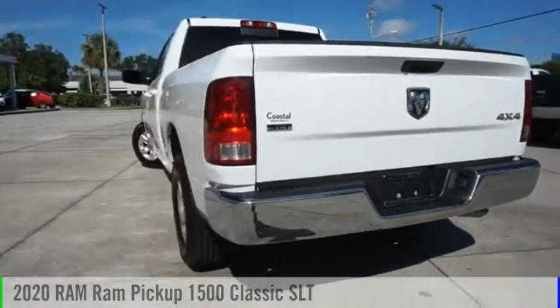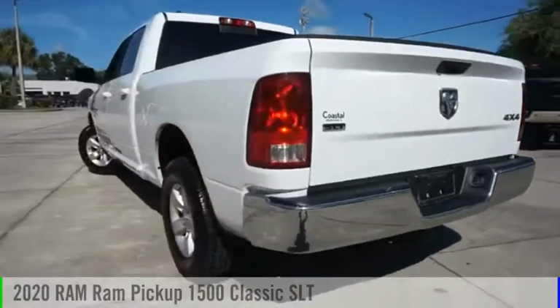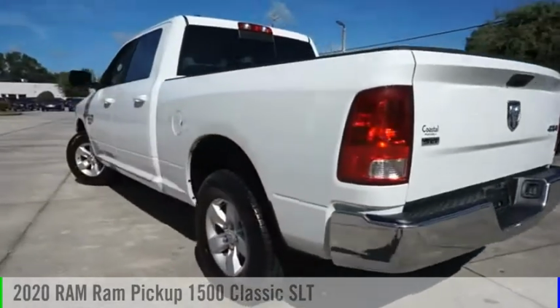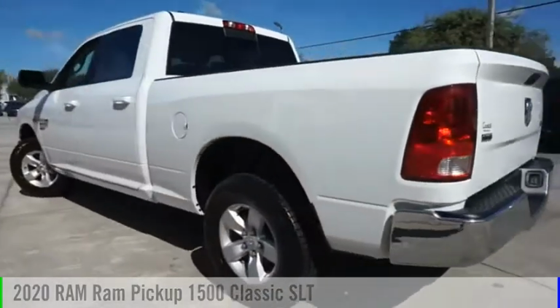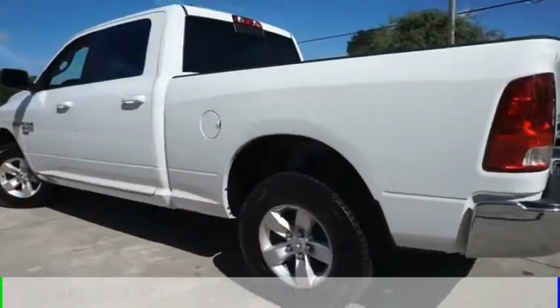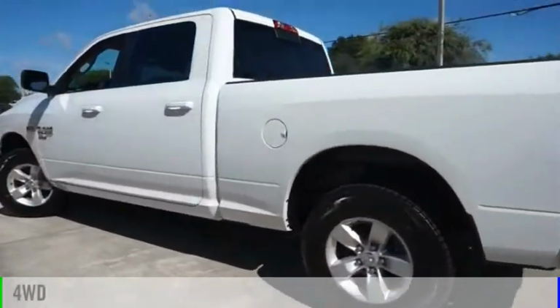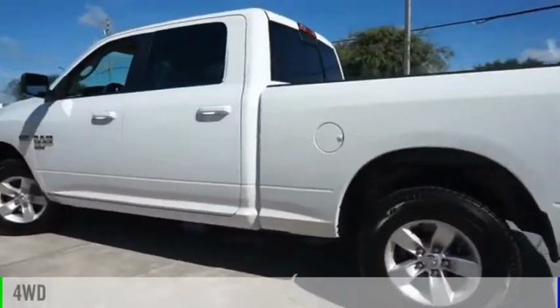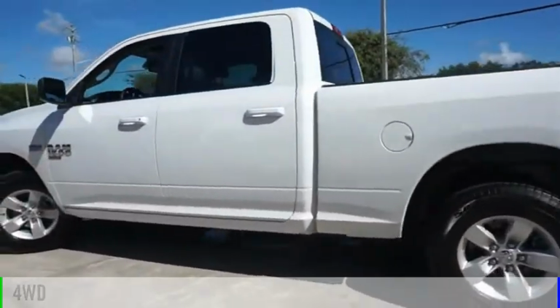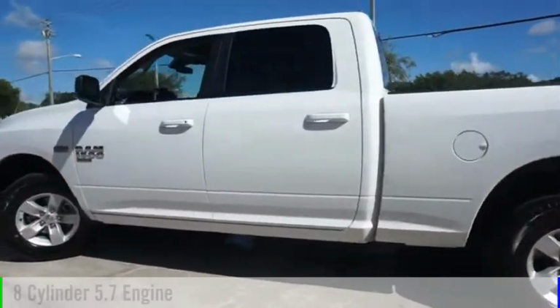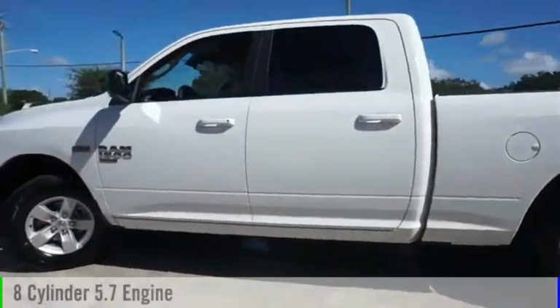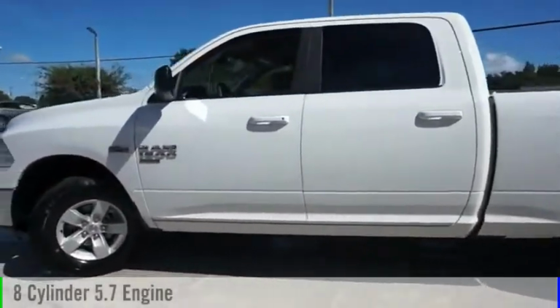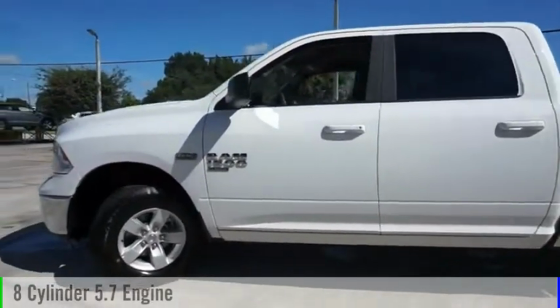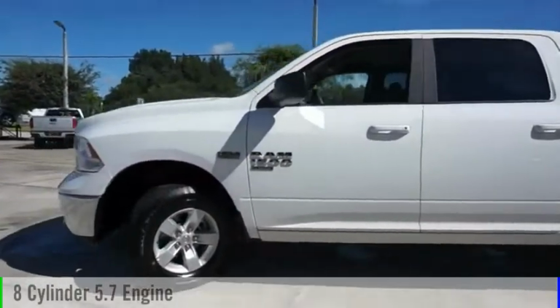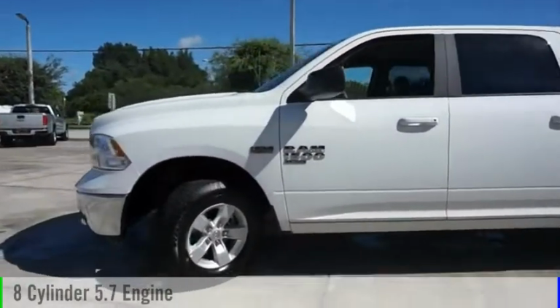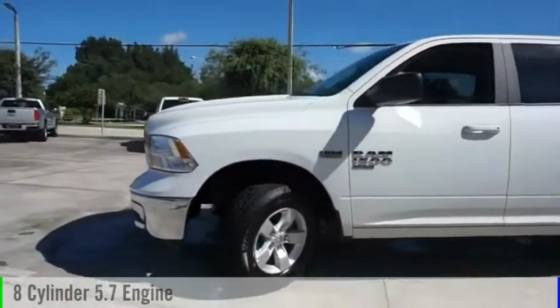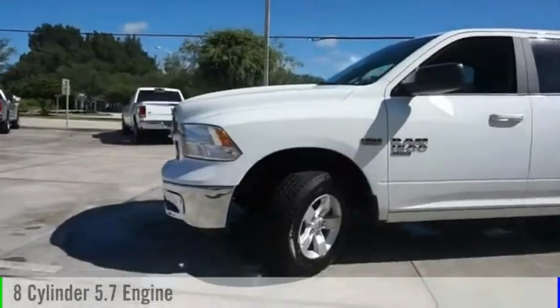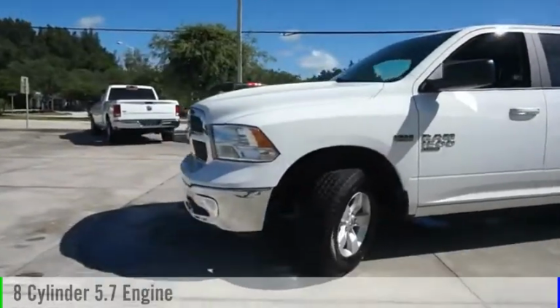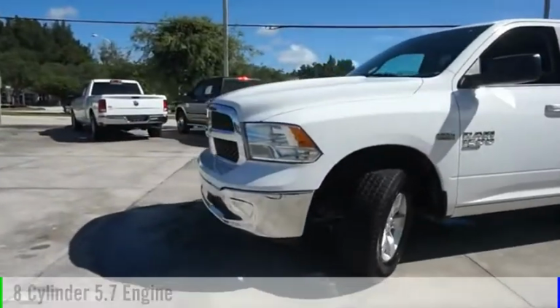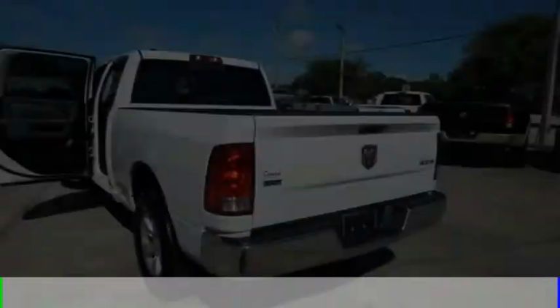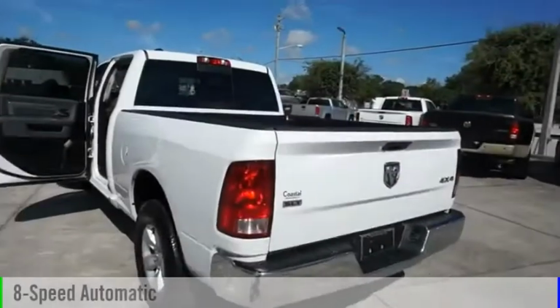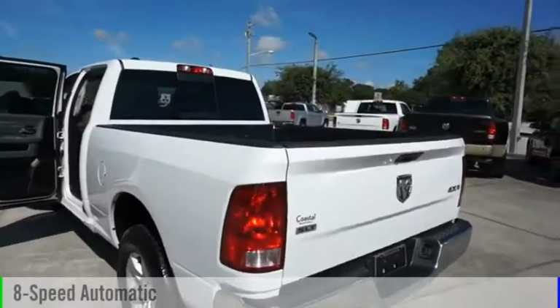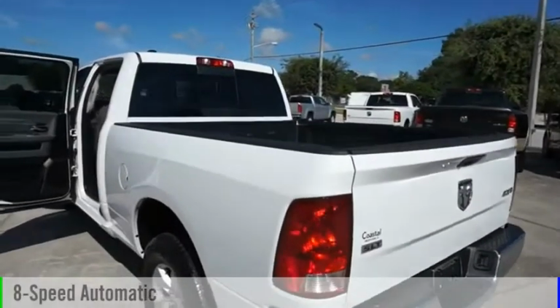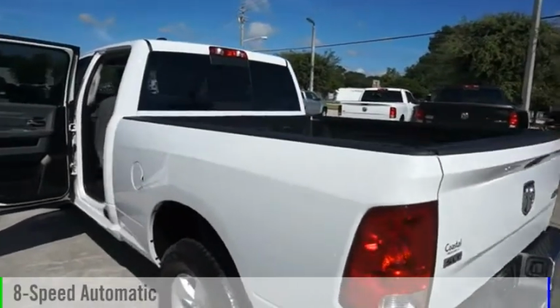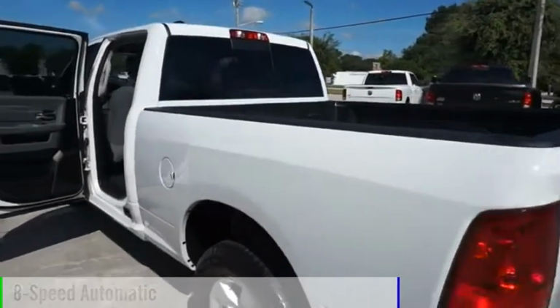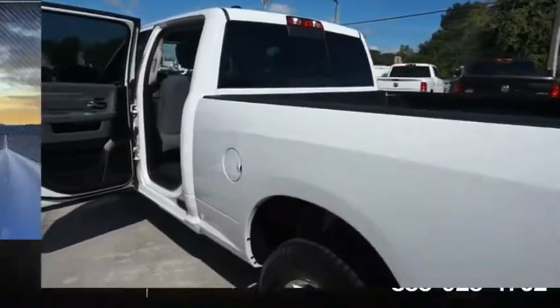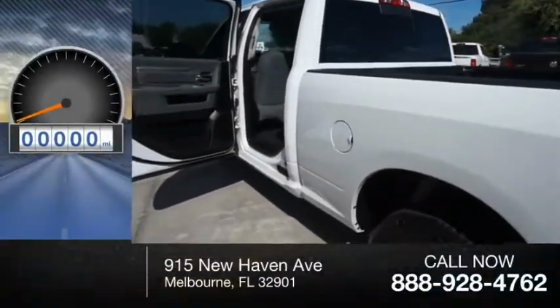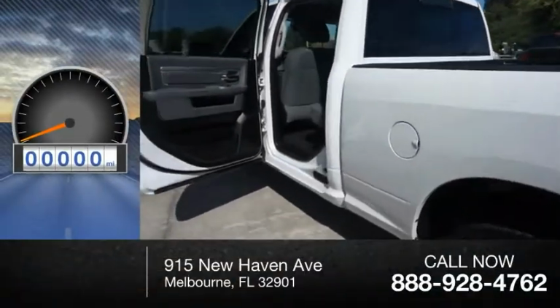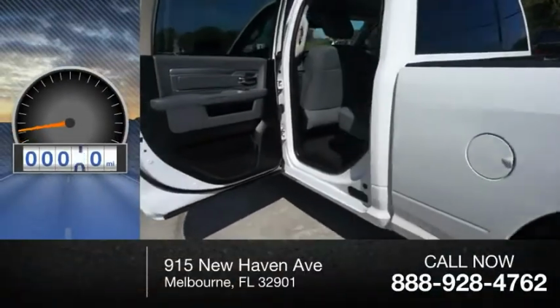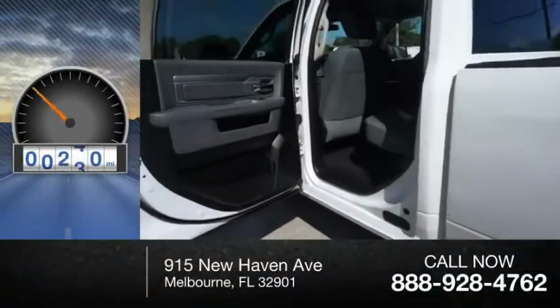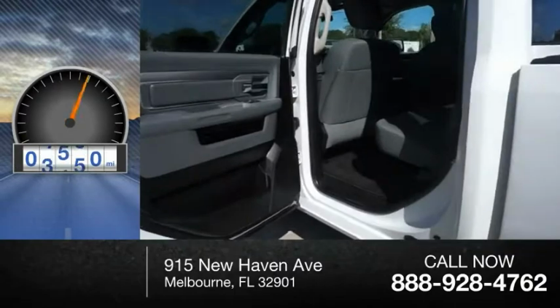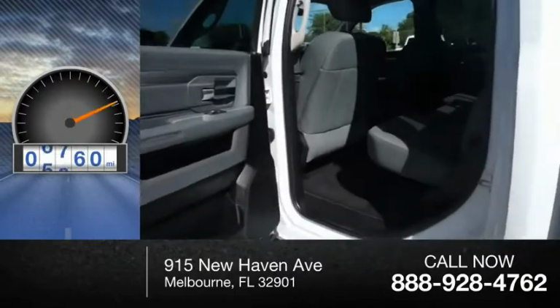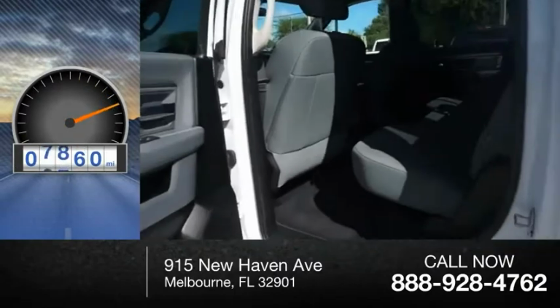This vehicle is powered by a four-wheel drive, eight-cylinder, 5.7-liter engine, and comes with an eight-speed automatic transmission. This vehicle has less than 8,000 miles.